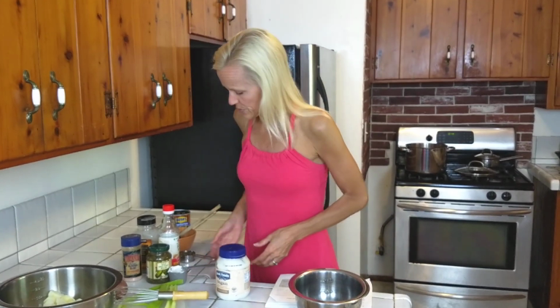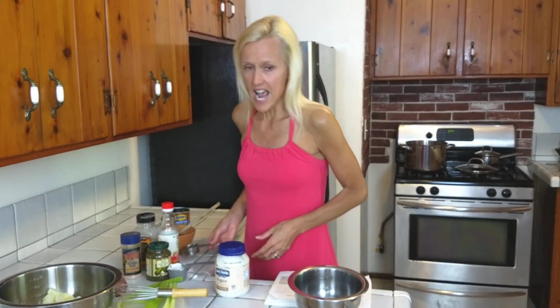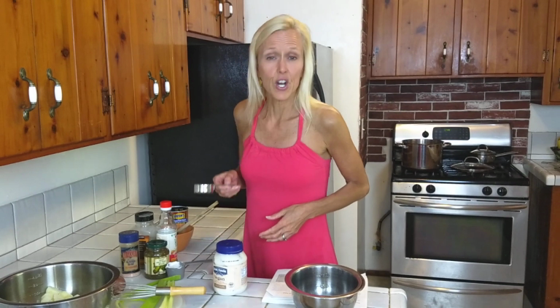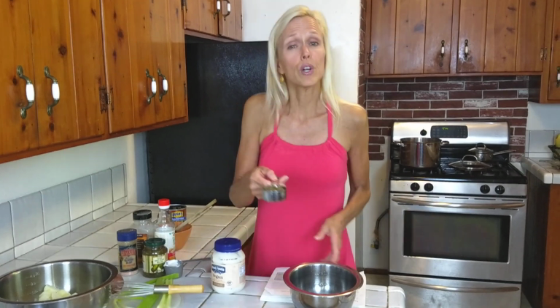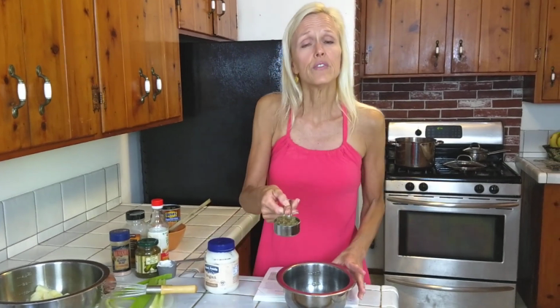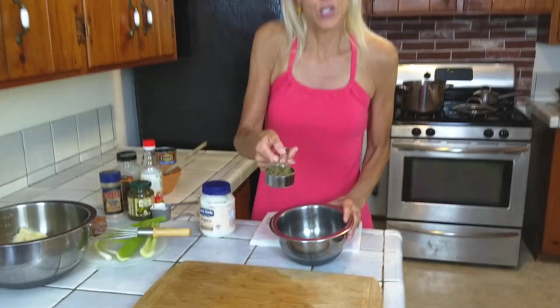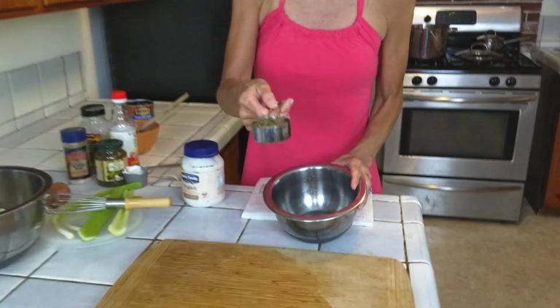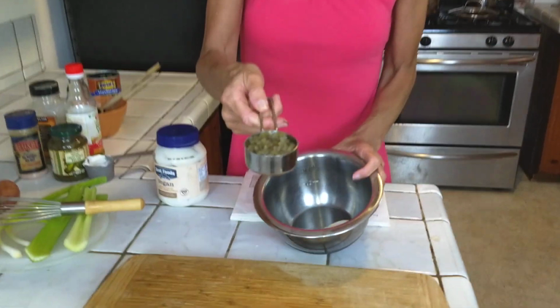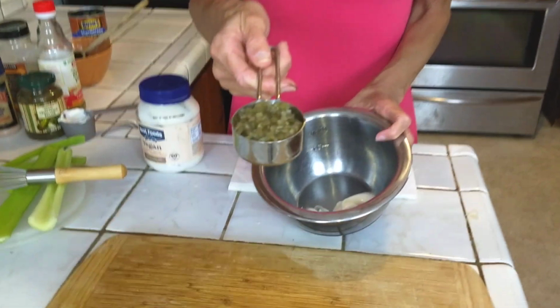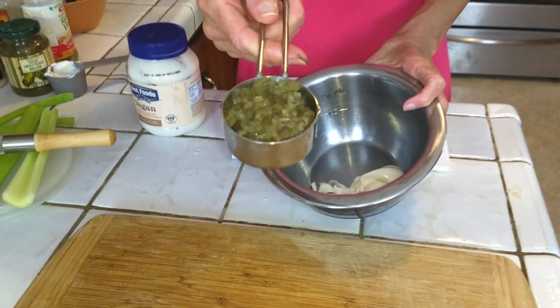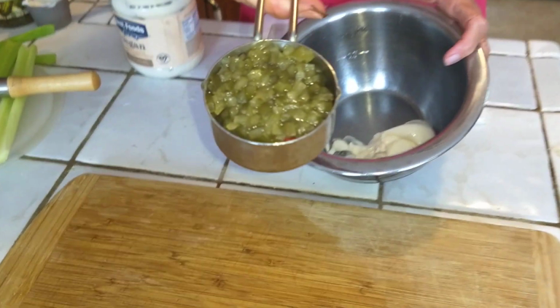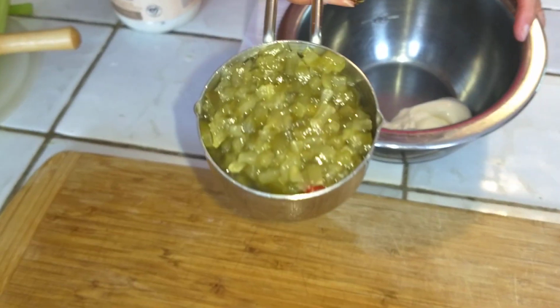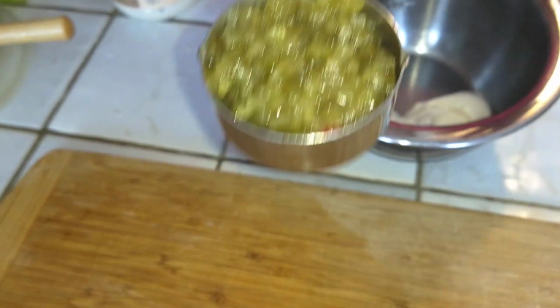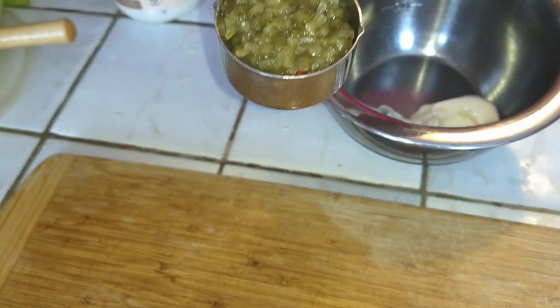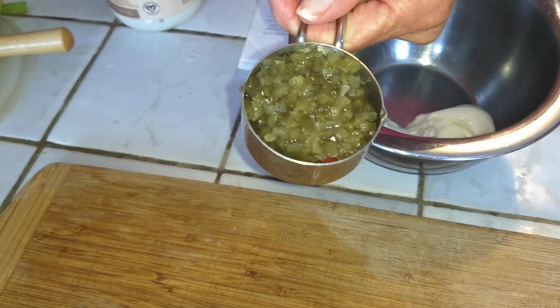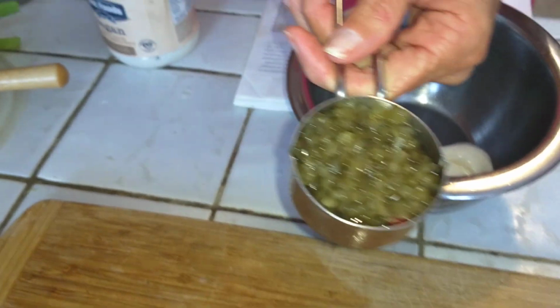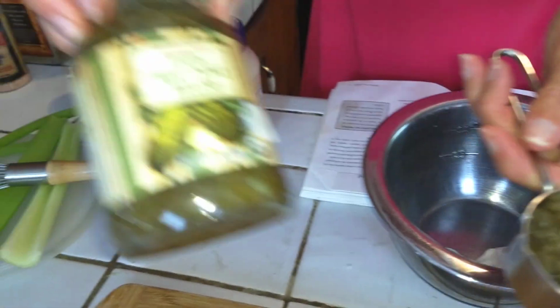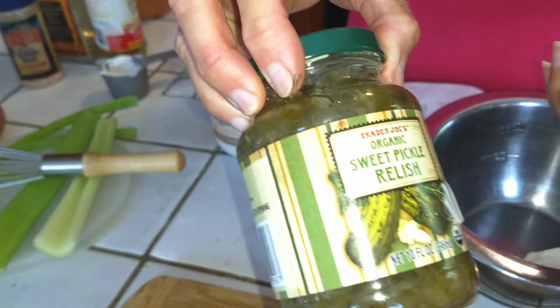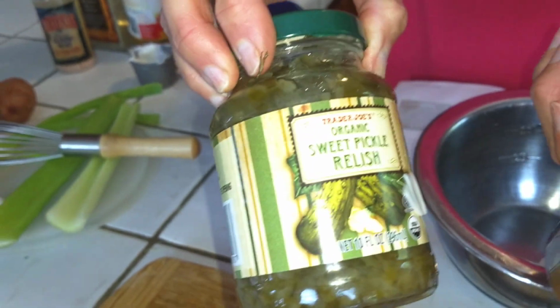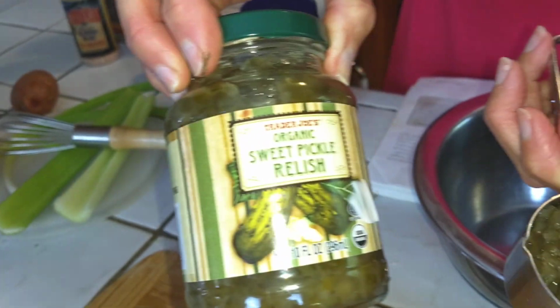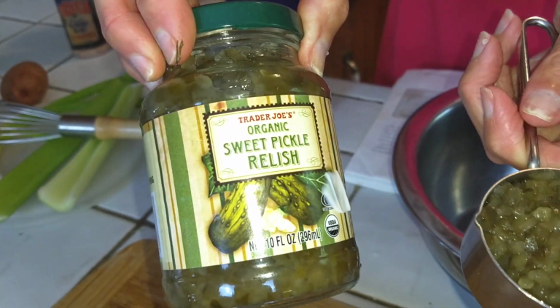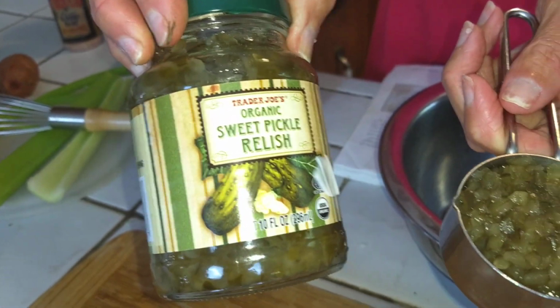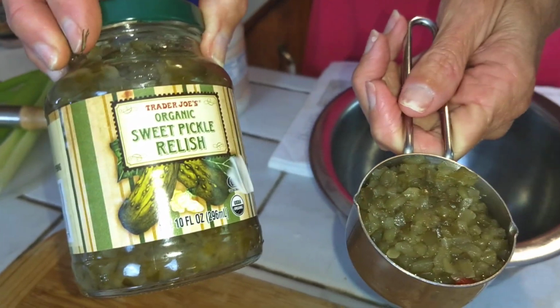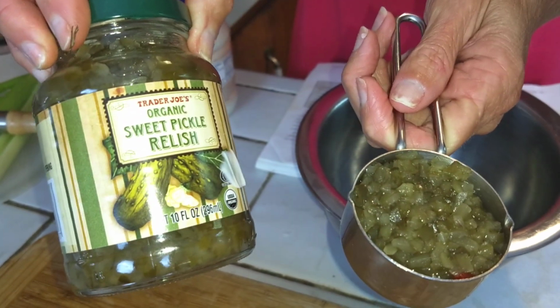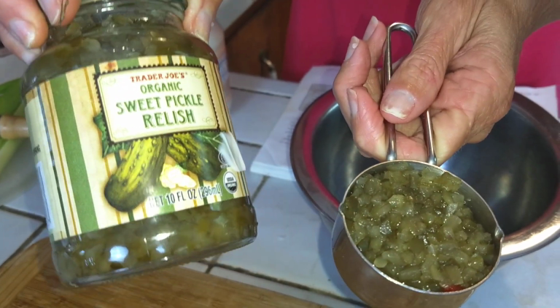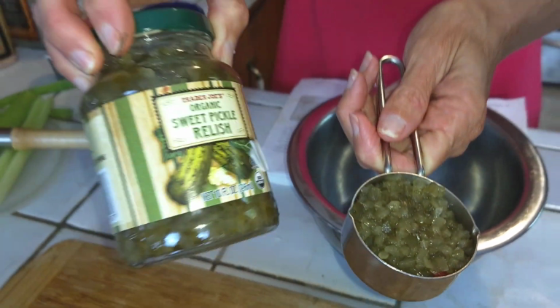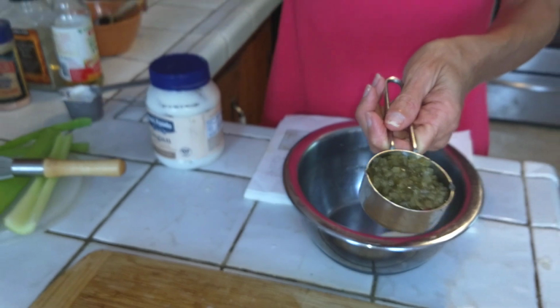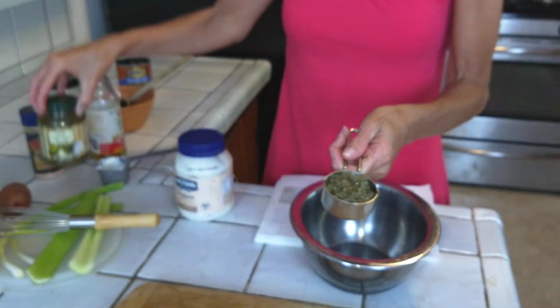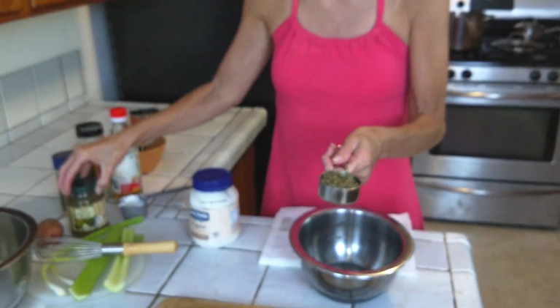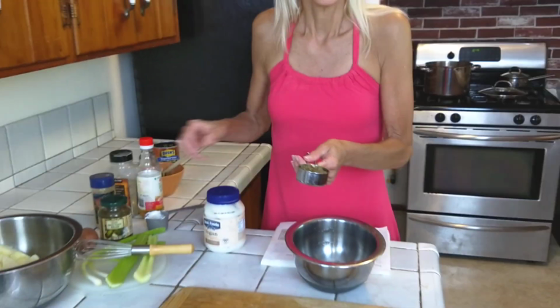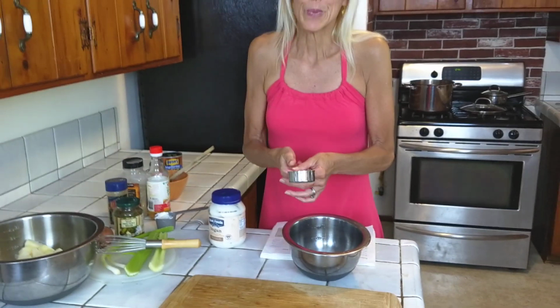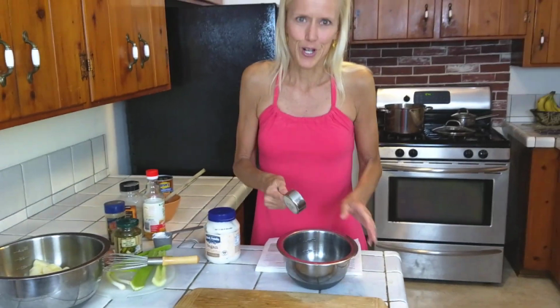Then we're going to add a fourth of a cup of pickle relish. This is sweet pickle relish from Trader Joe's, and it doesn't have any corn syrup in it — it's organic sweet pickle relish, so it's a little better for us.